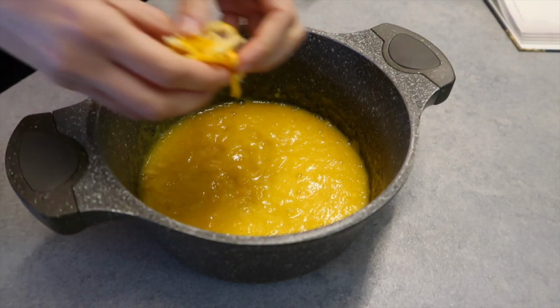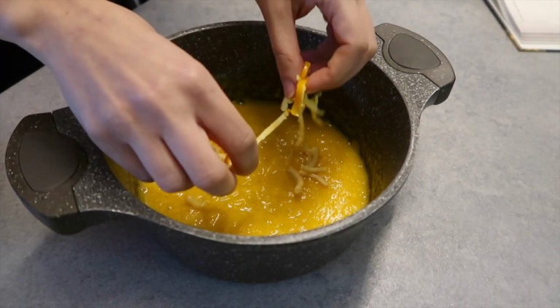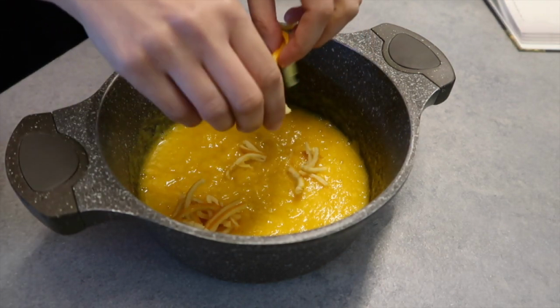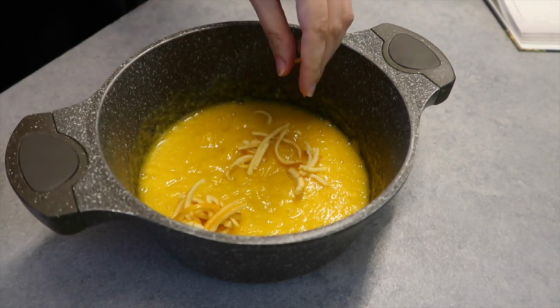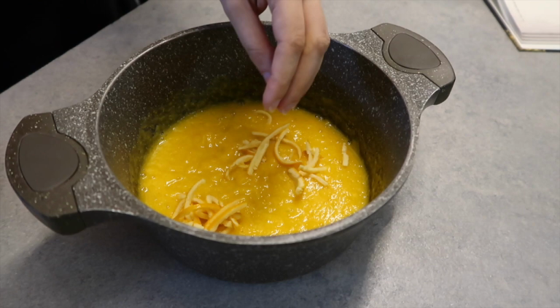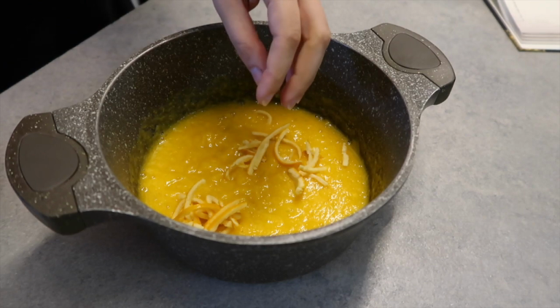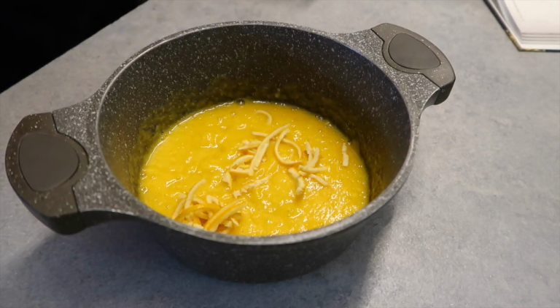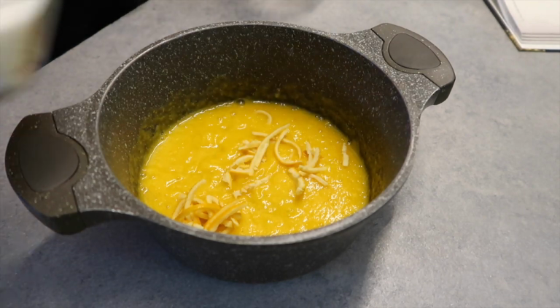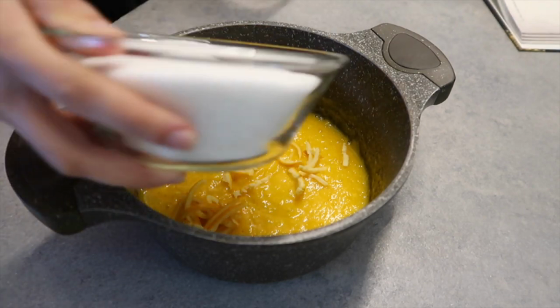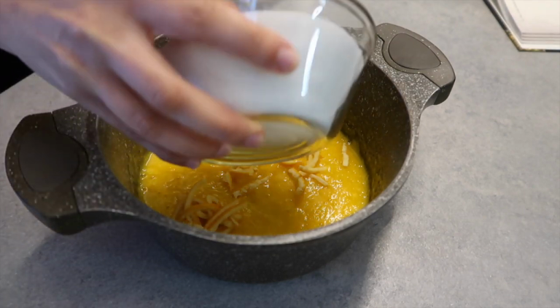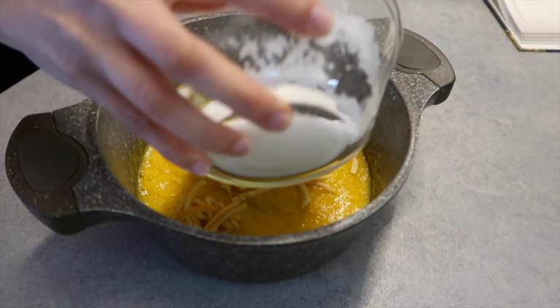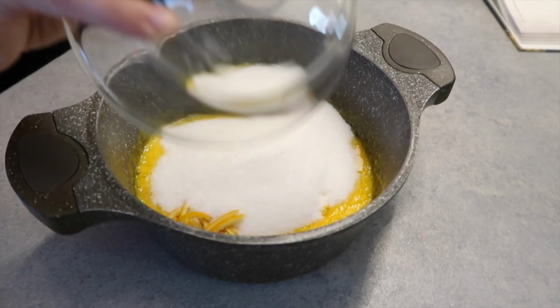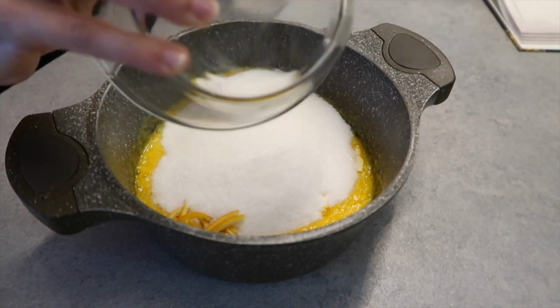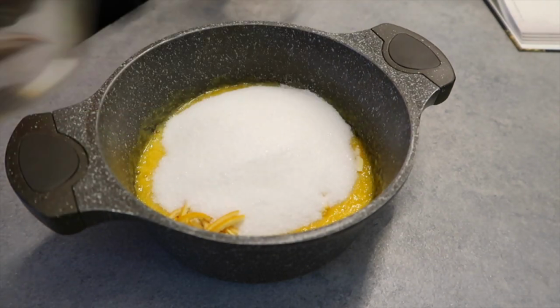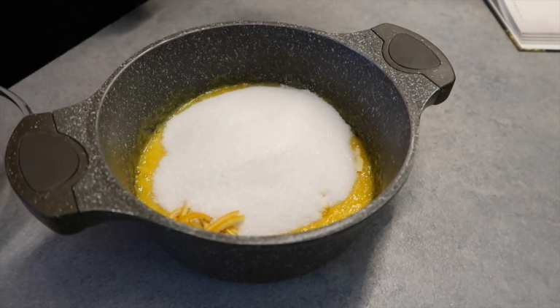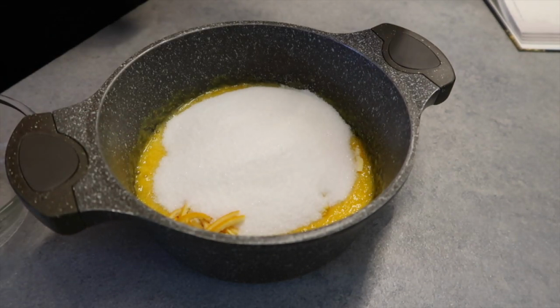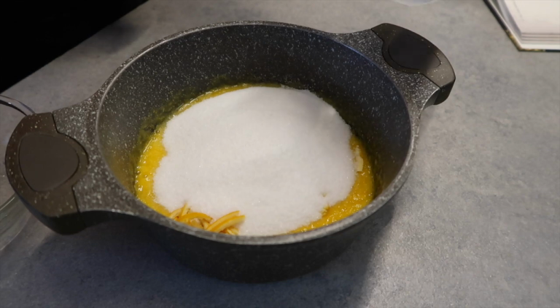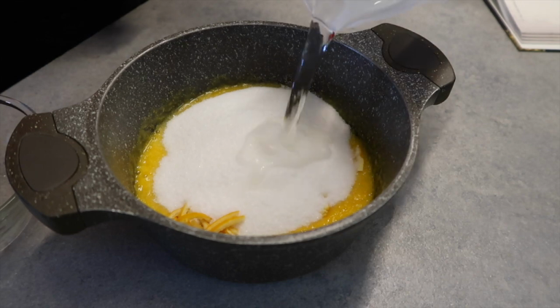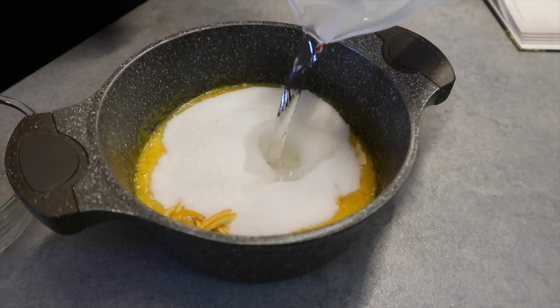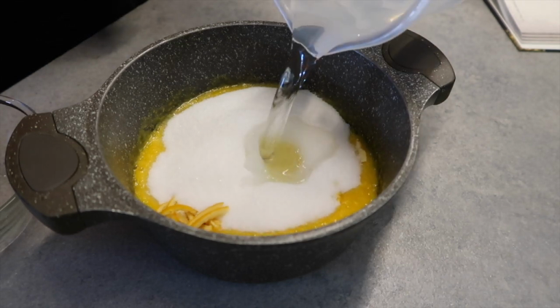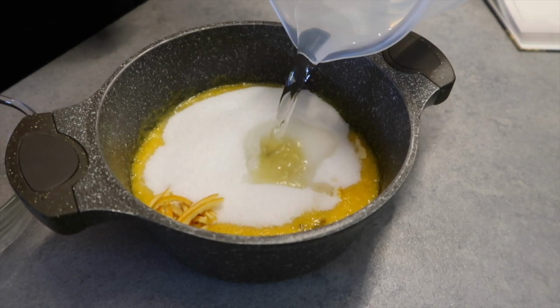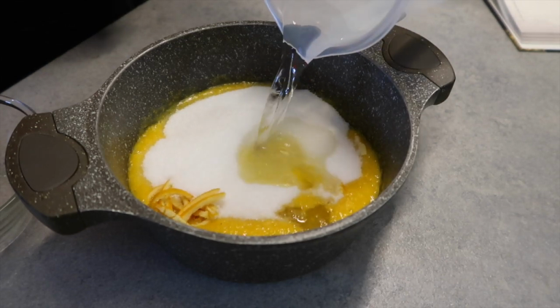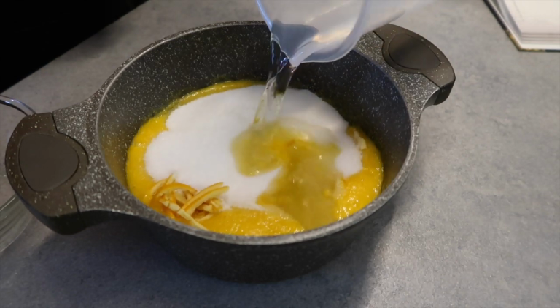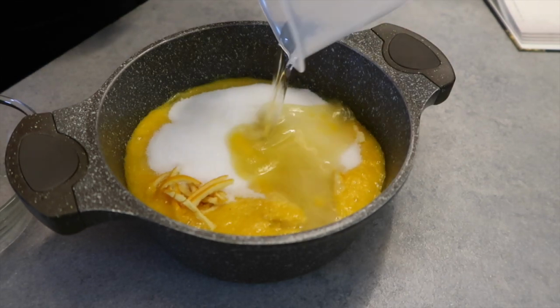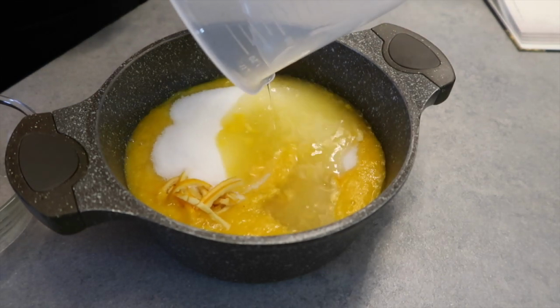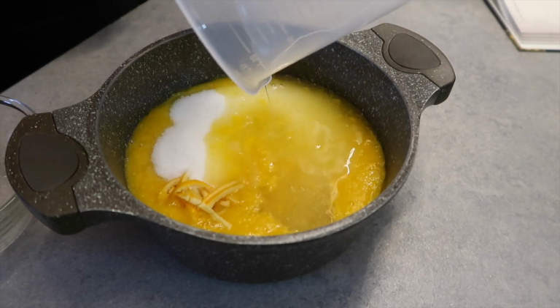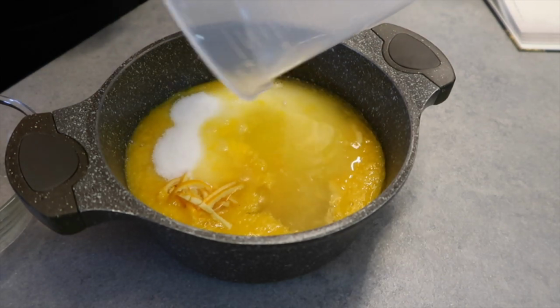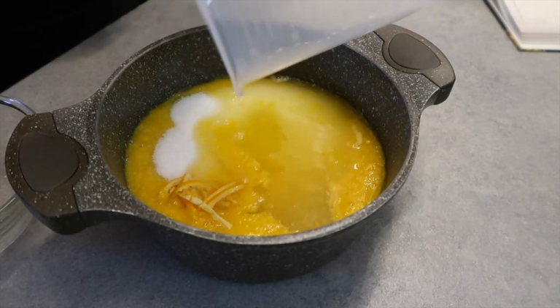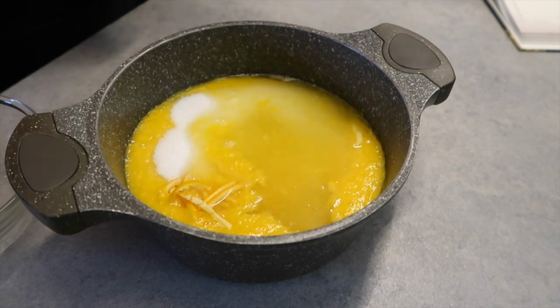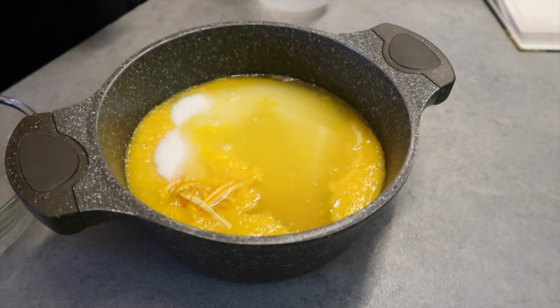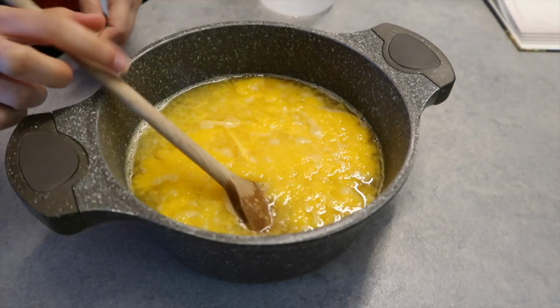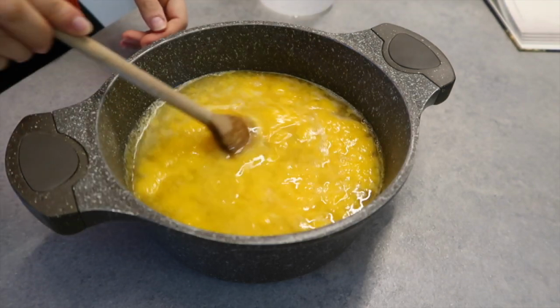Add the juice to the pot along with the orange peel, the sugar, and water. It's important to remember that as the mixture boils it will expand like crazy, so make sure your pot is large enough to handle at least double what you're putting in.